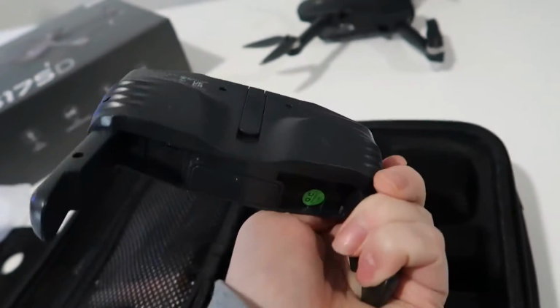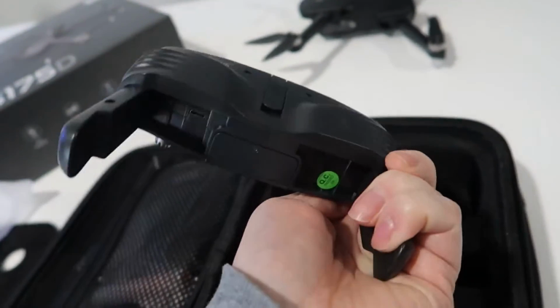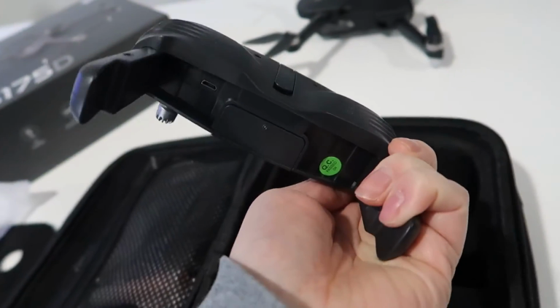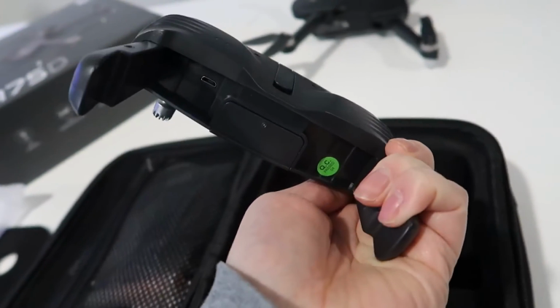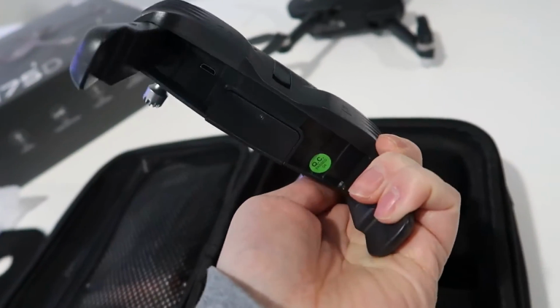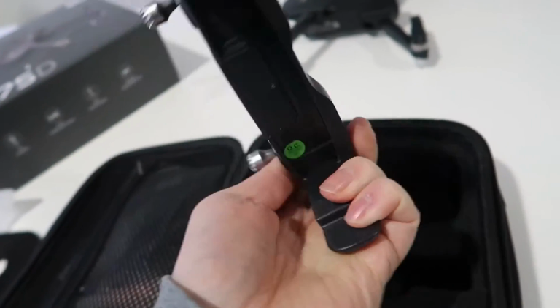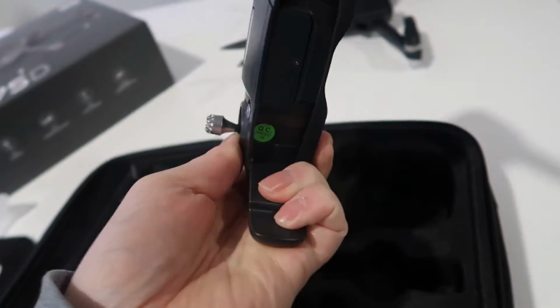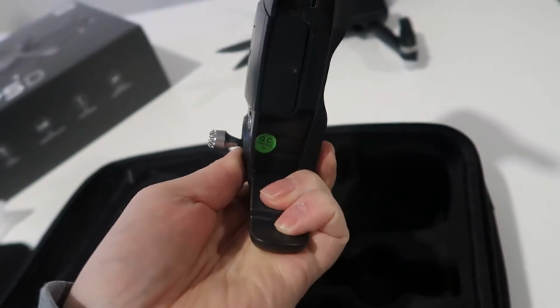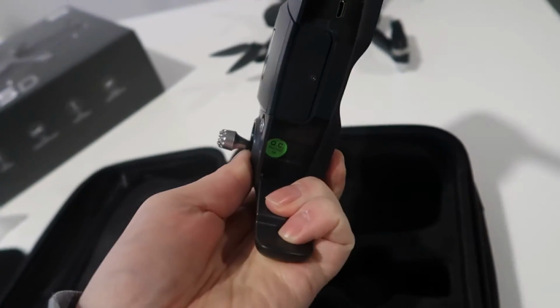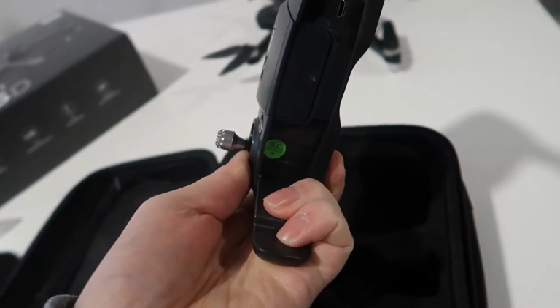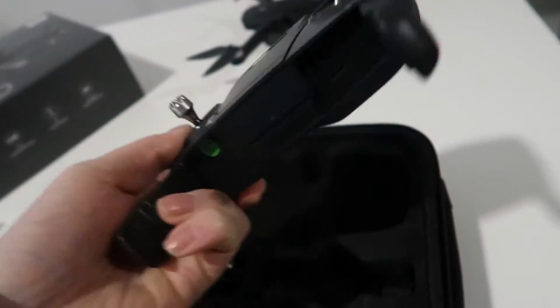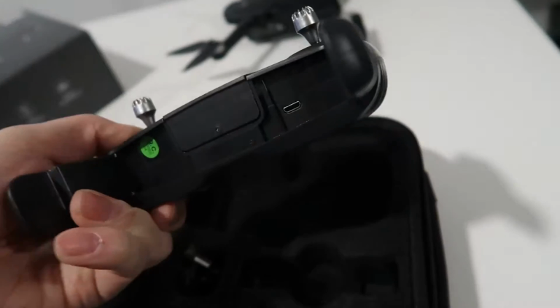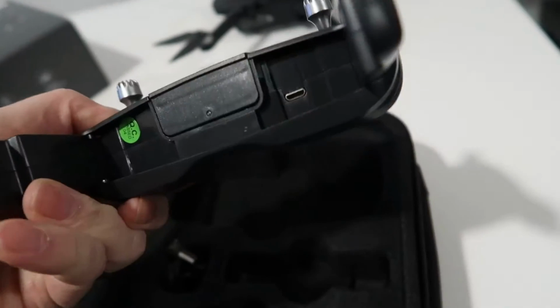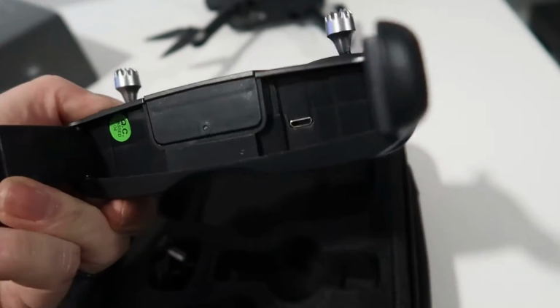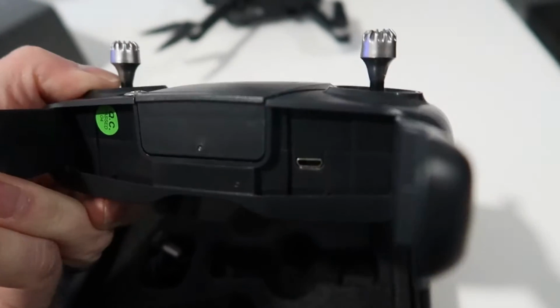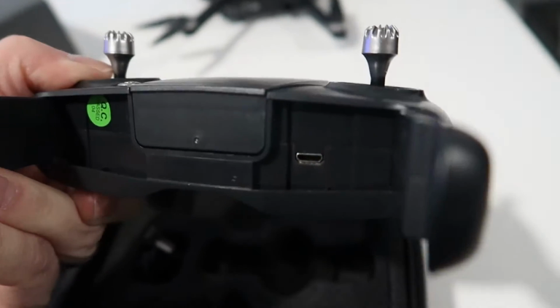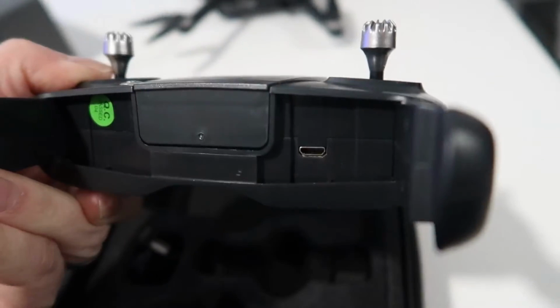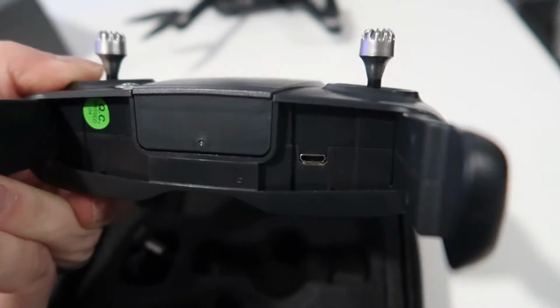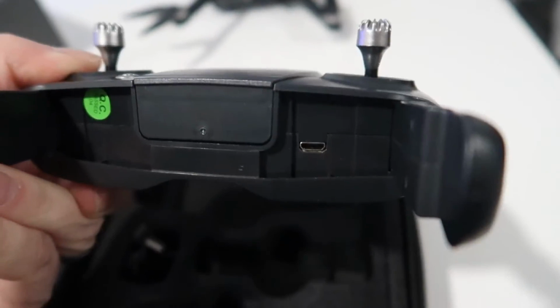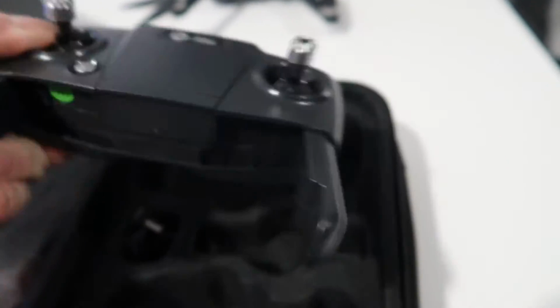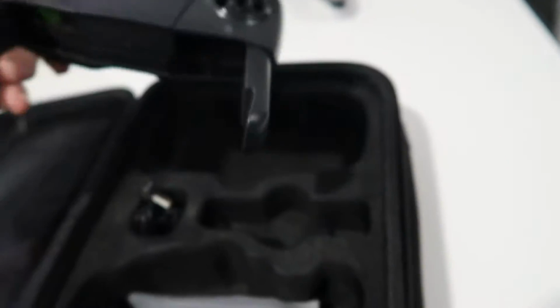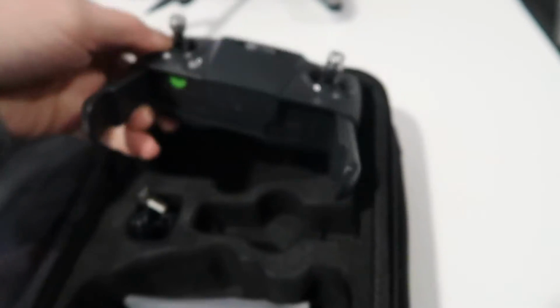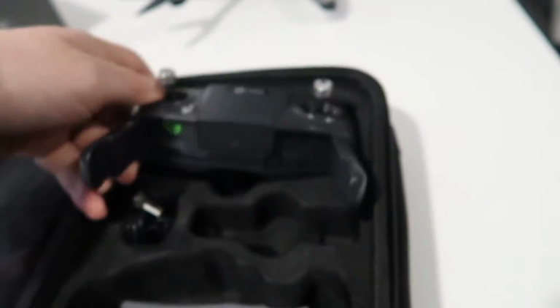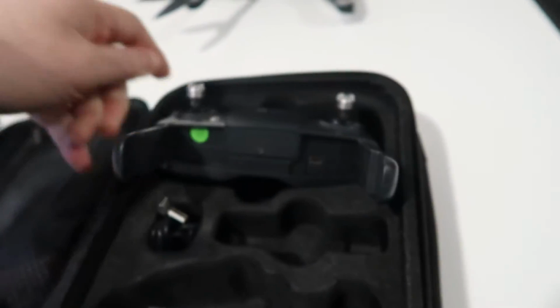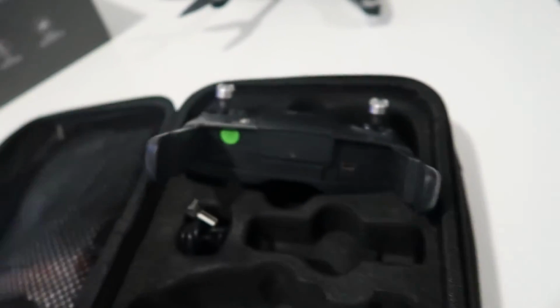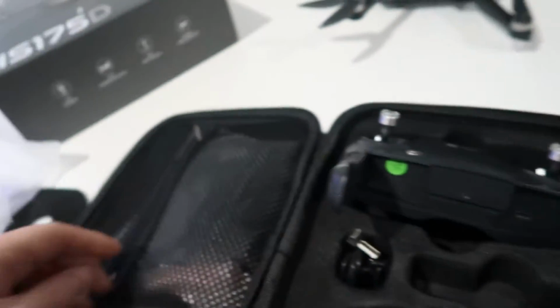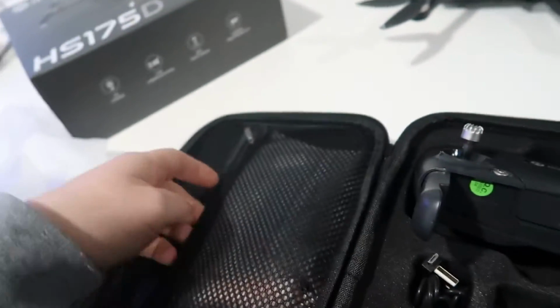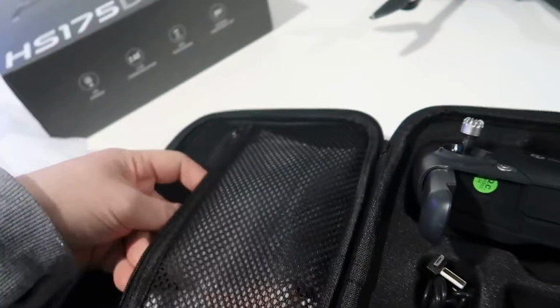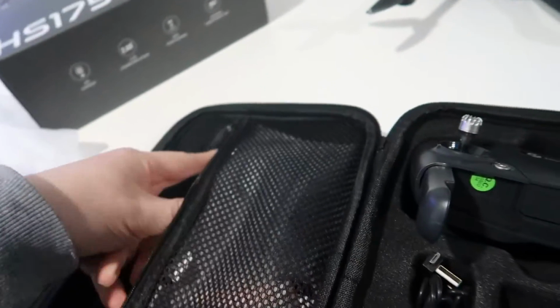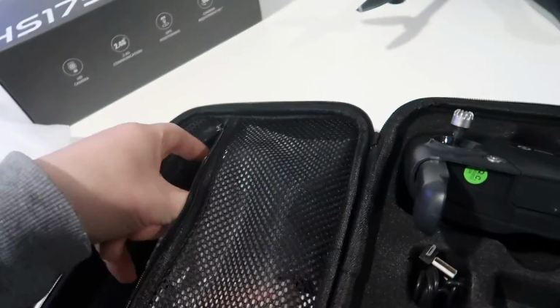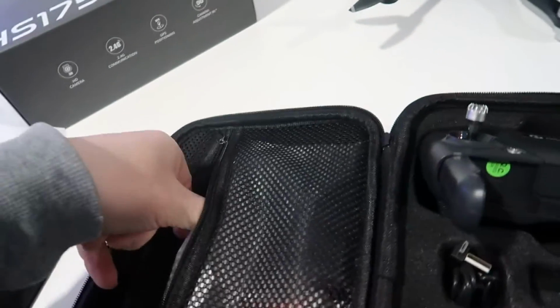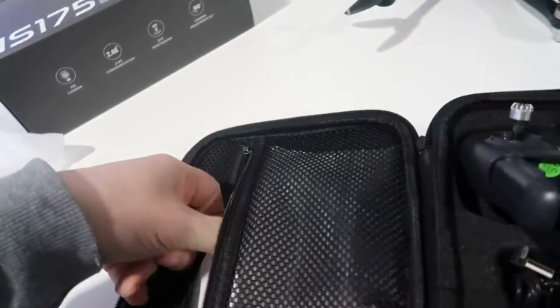Other than that, not too much here. It looks like this controller will actually charge with a cable — you can see there's a cable there. Let's see what else we have in the package.